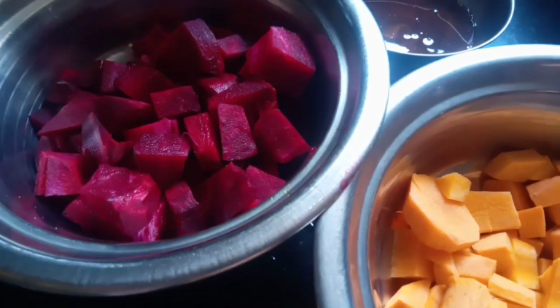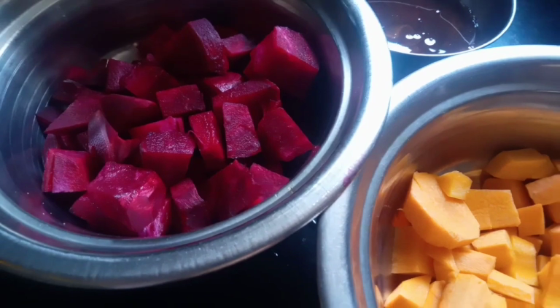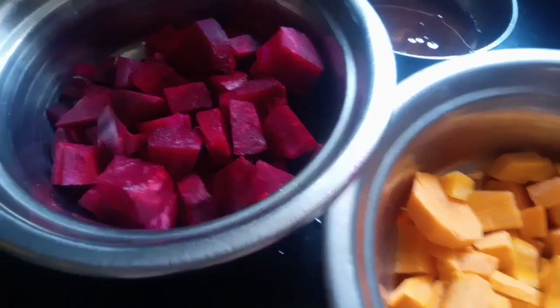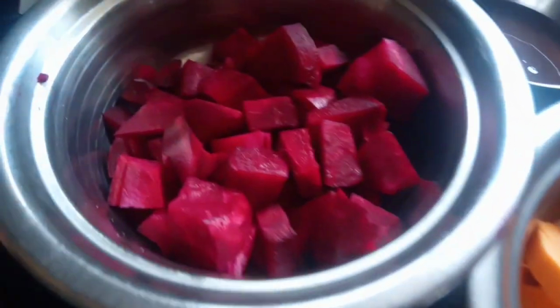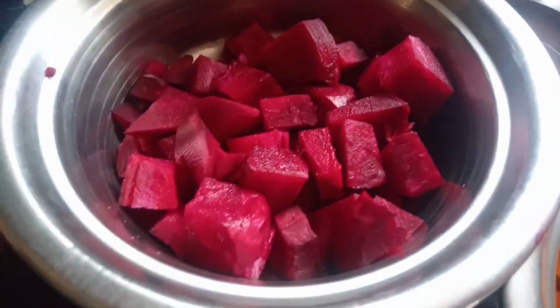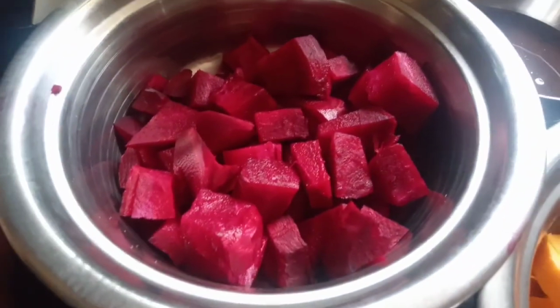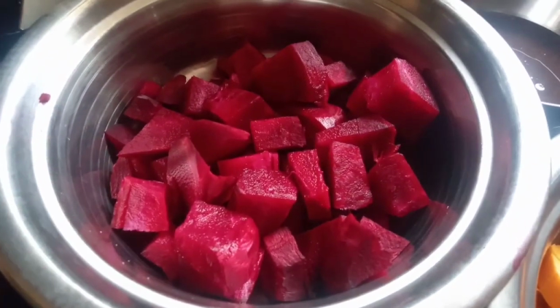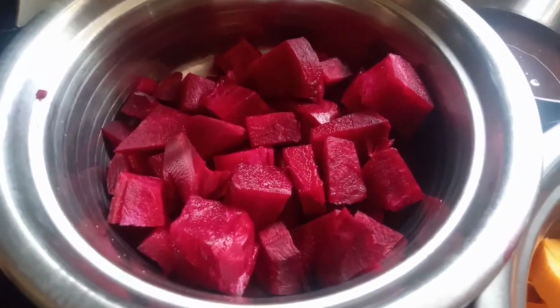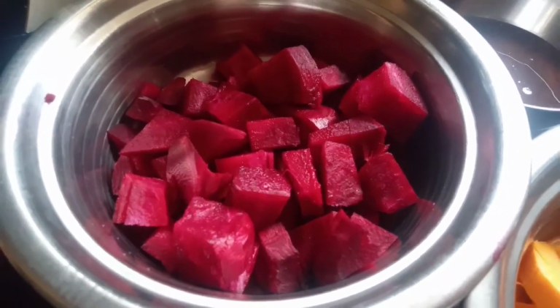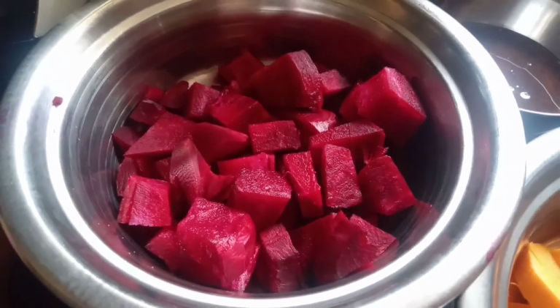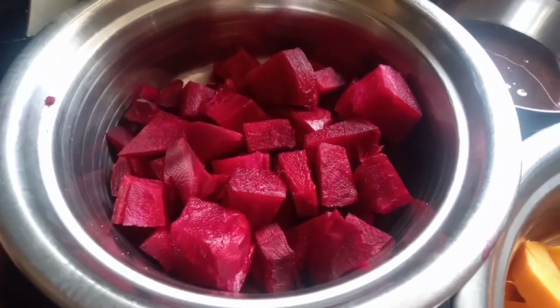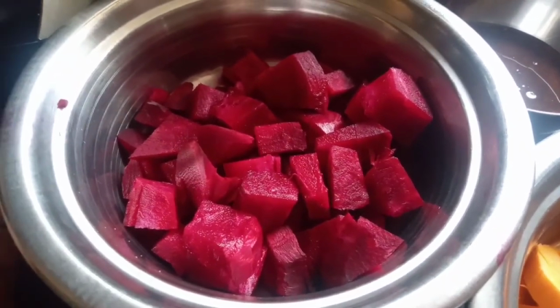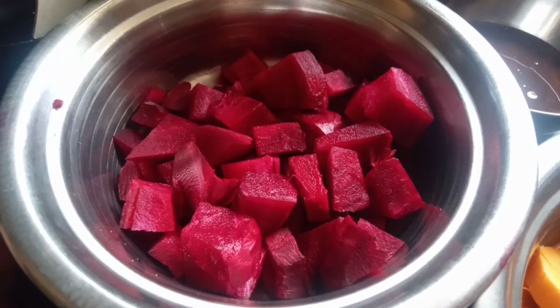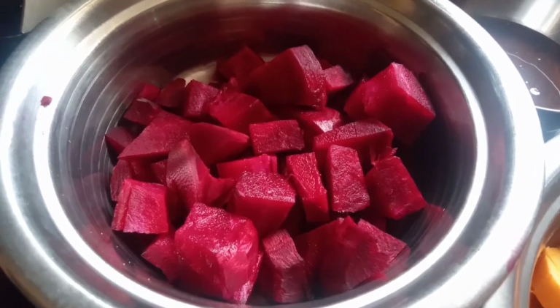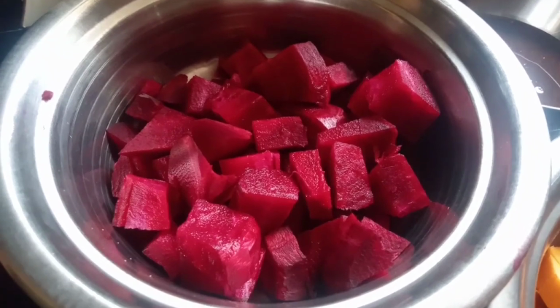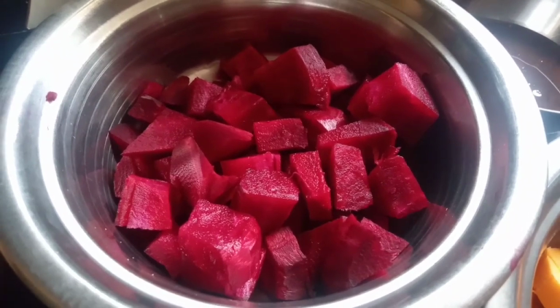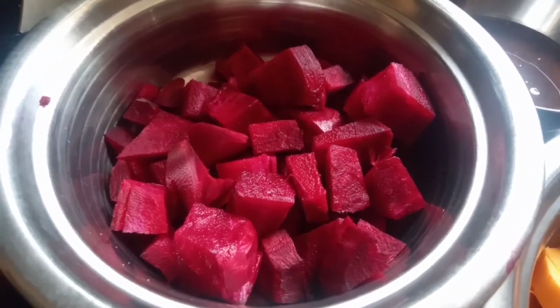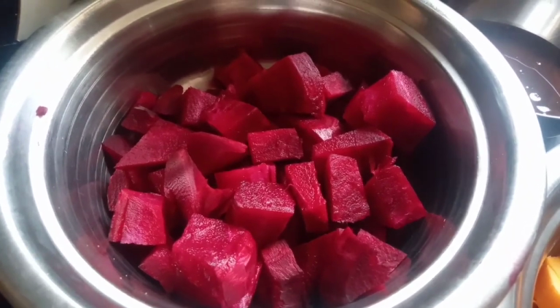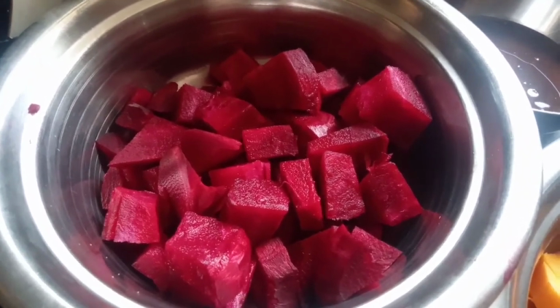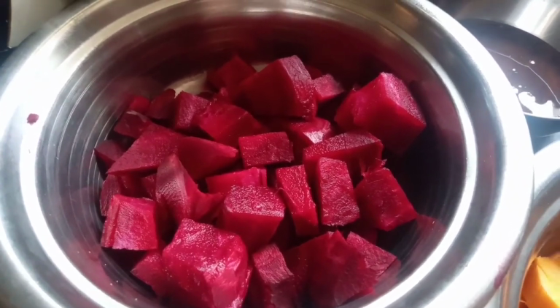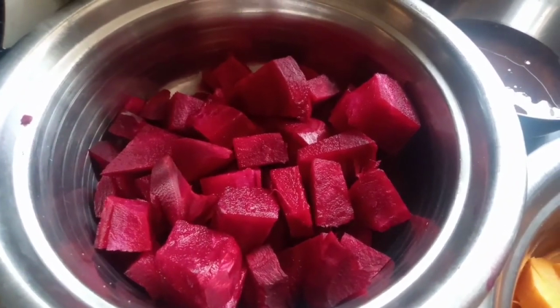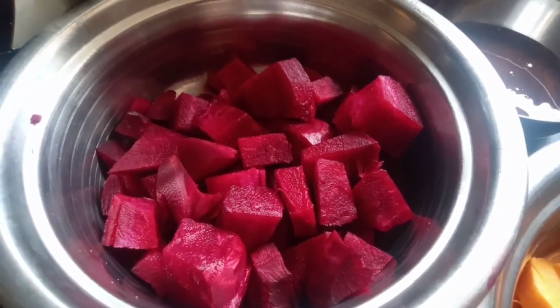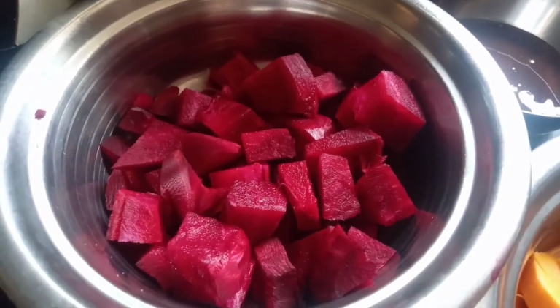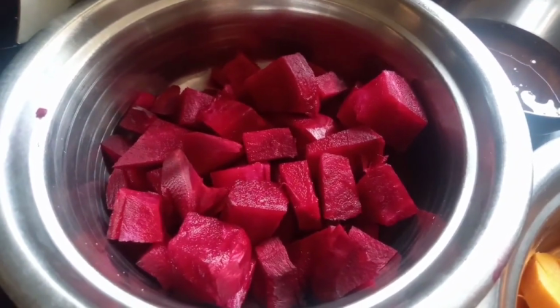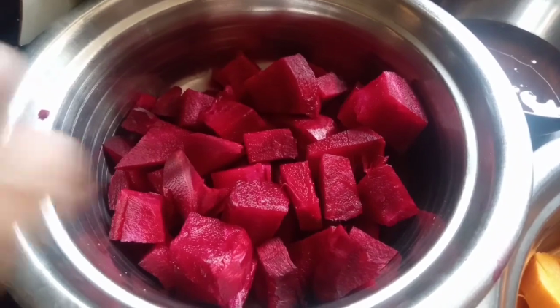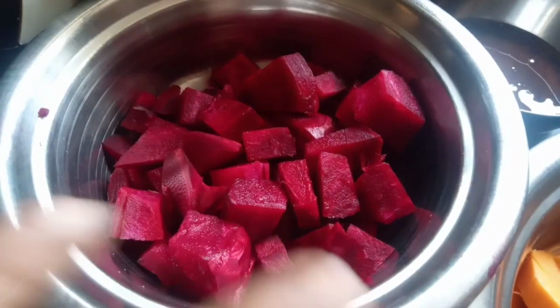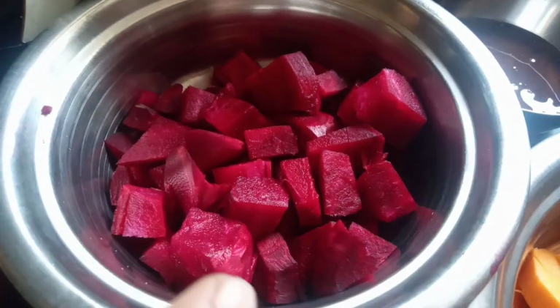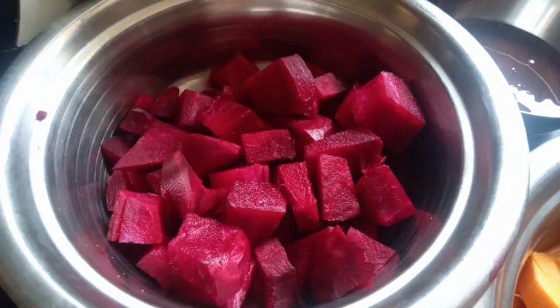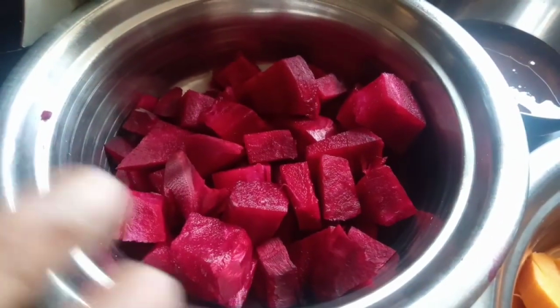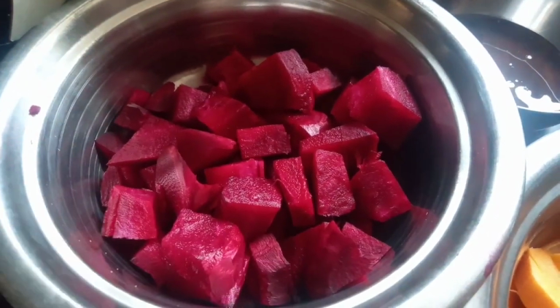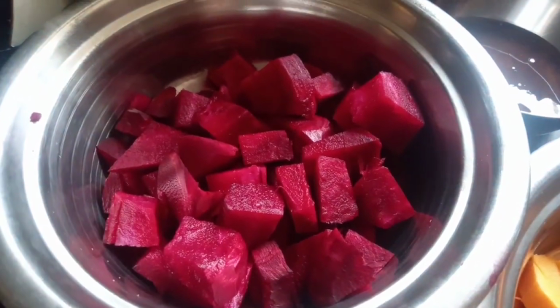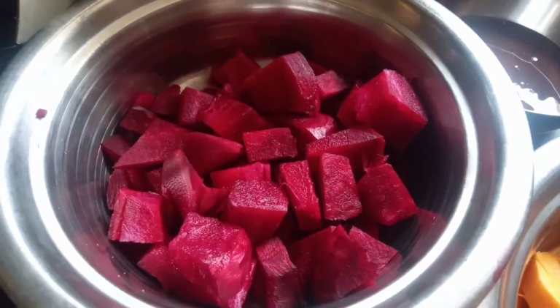We are able to get blood, so we can get blood. The blood is good for the process, so we can get blood from our house.